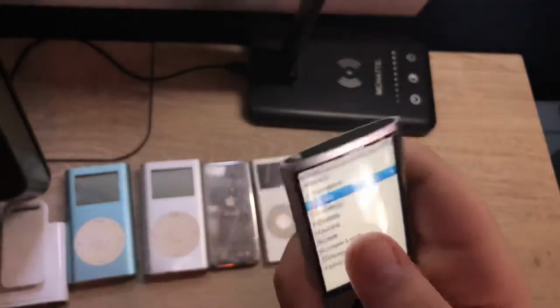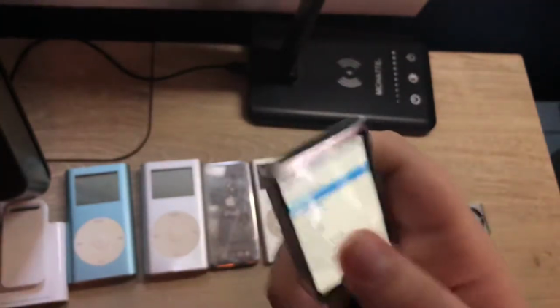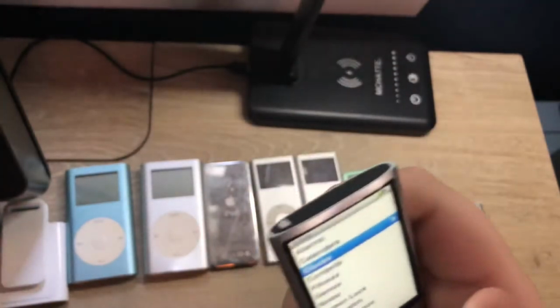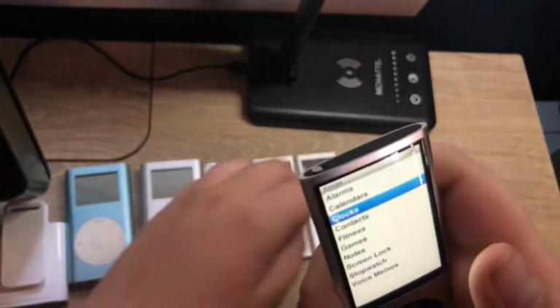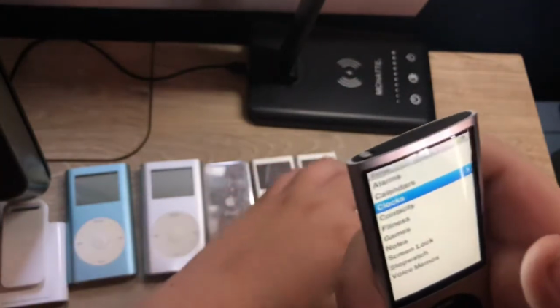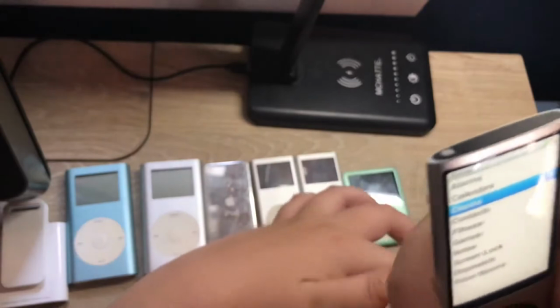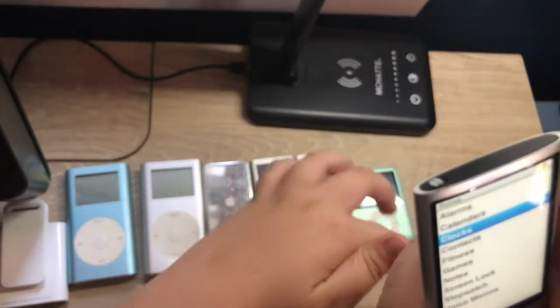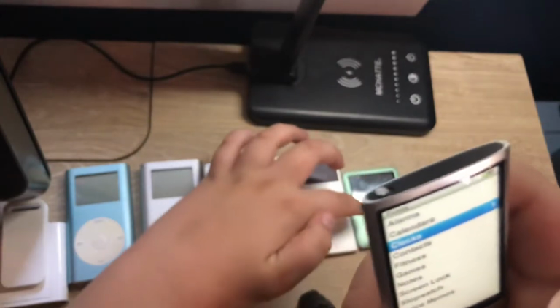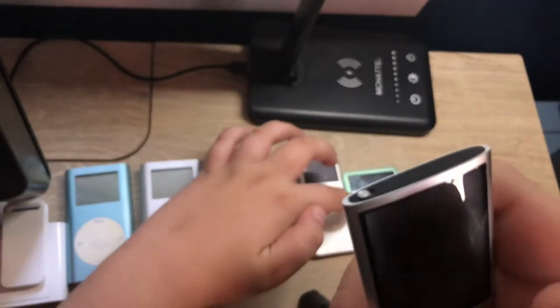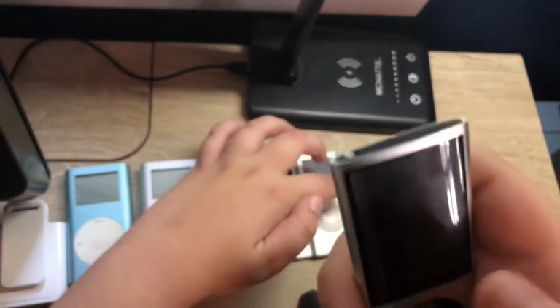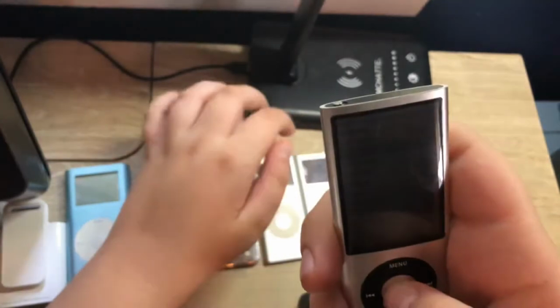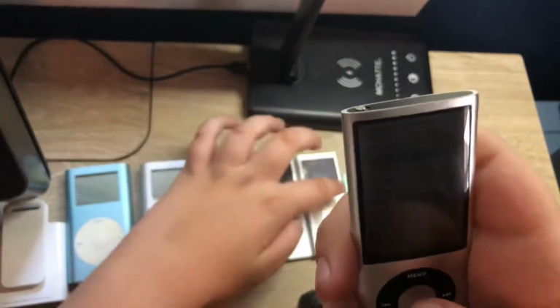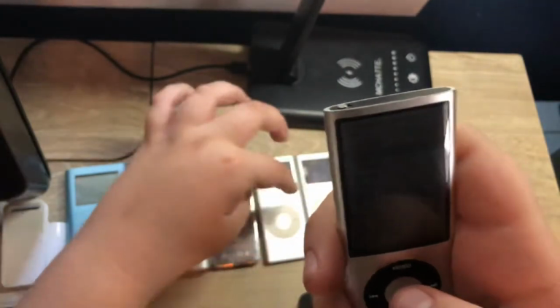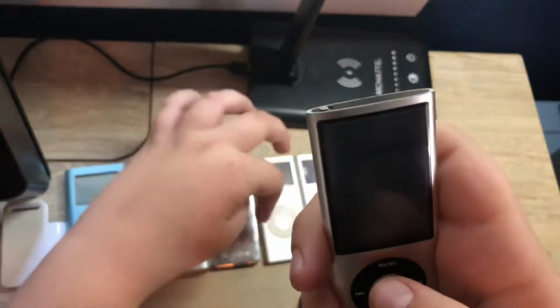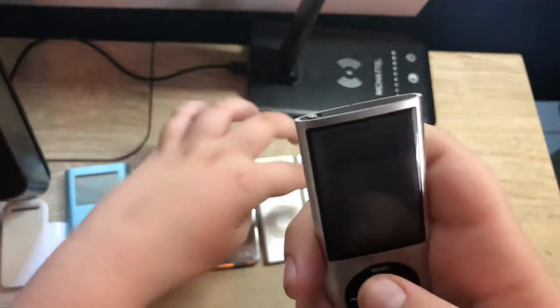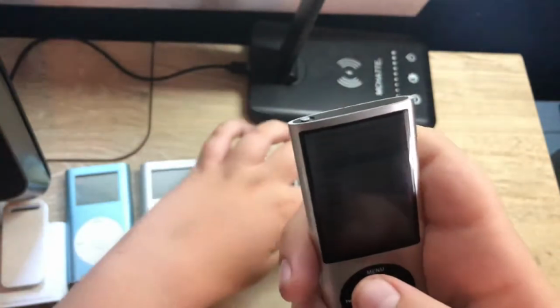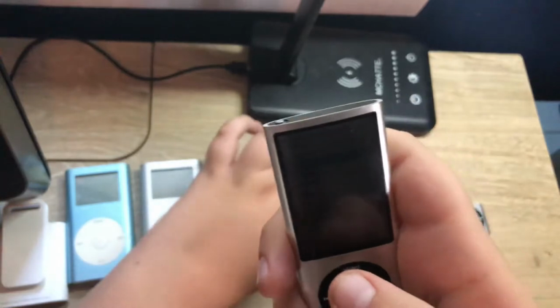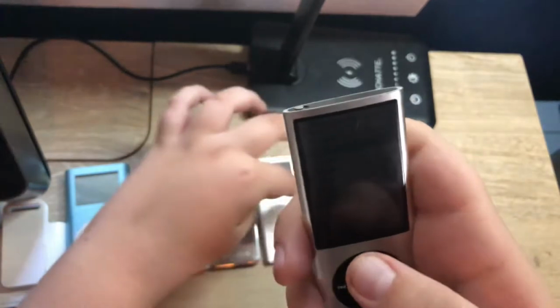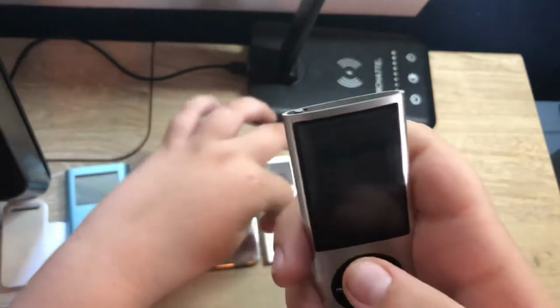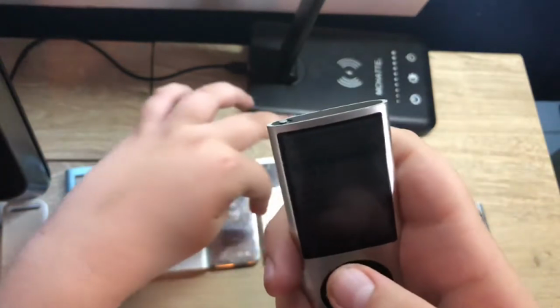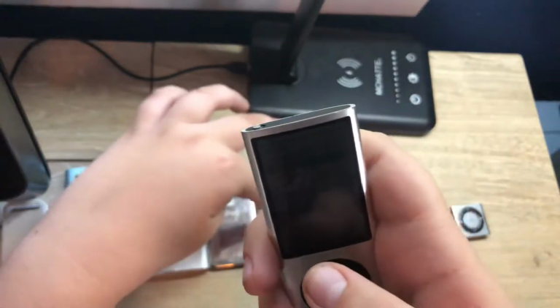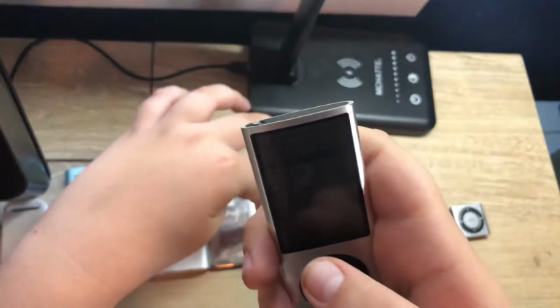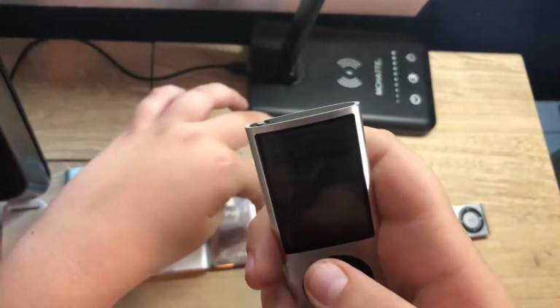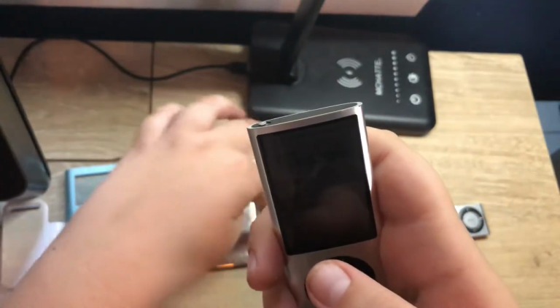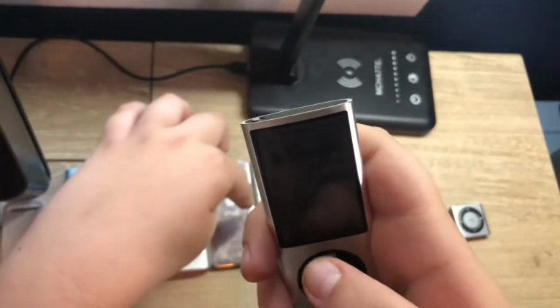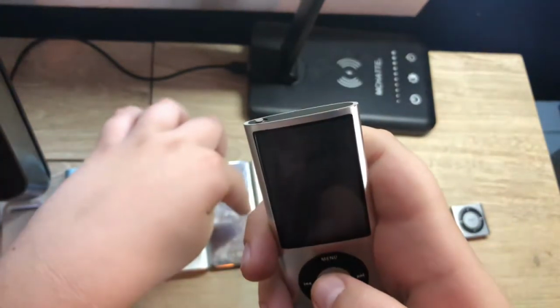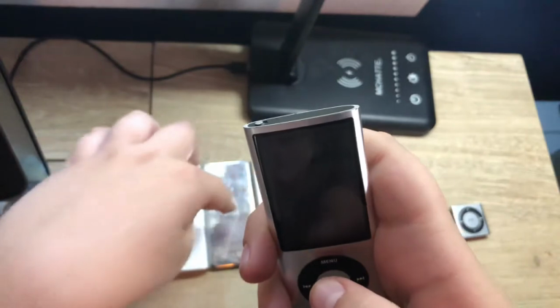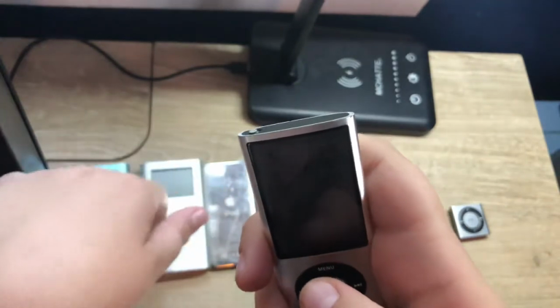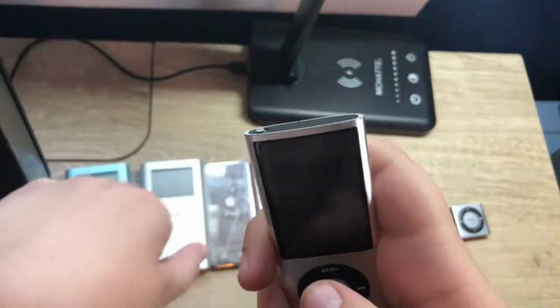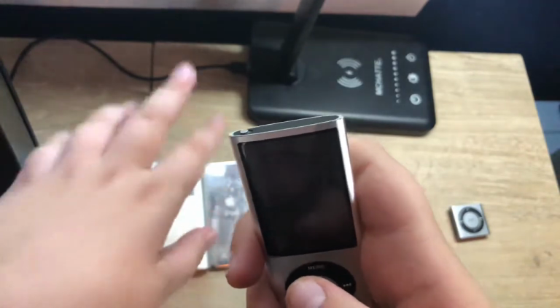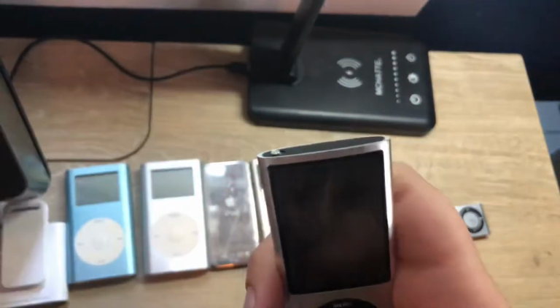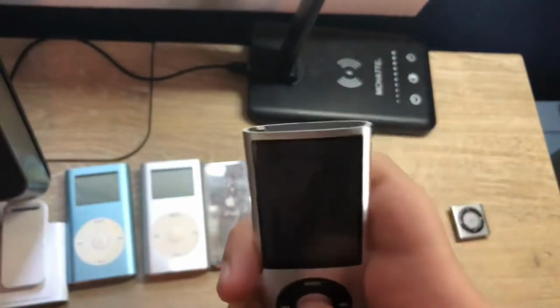In terms of release years: the 5th gen was released in 2009, the 4th gen in 2008, the 3rd gen in 2007, the 2nd gen in 2006, the 1st gen Nano in 2005, and I believe both iPod Mini iterations came out around 2004.